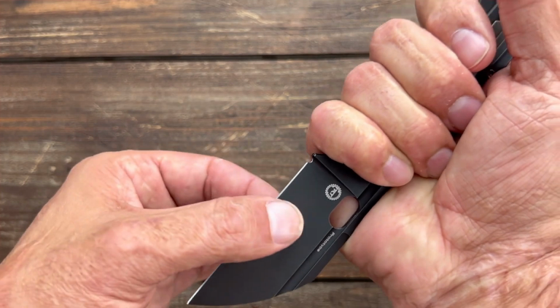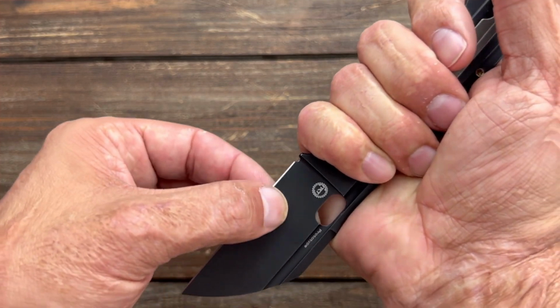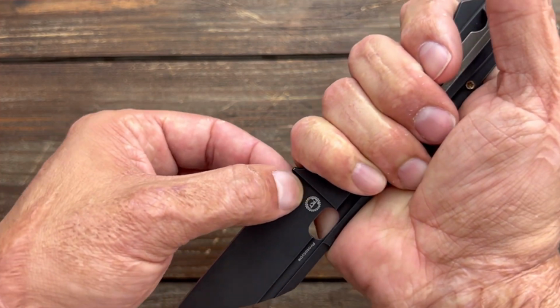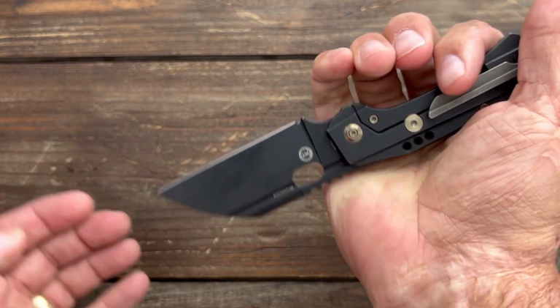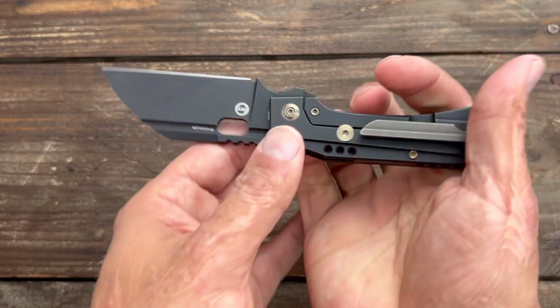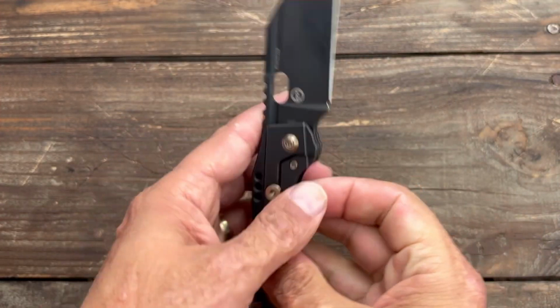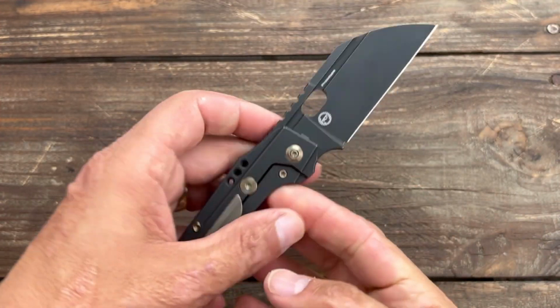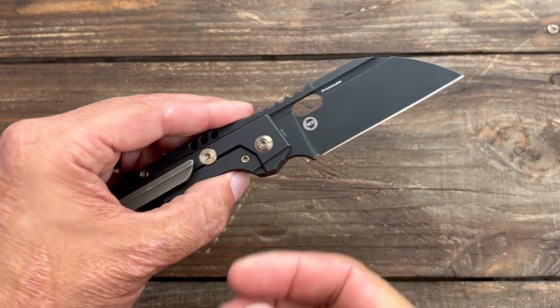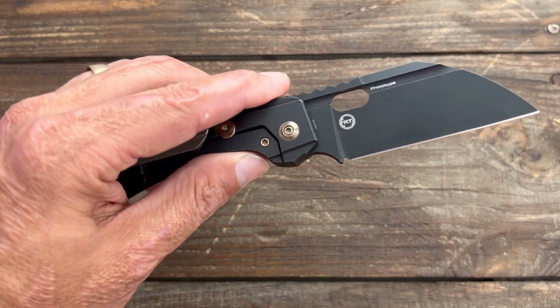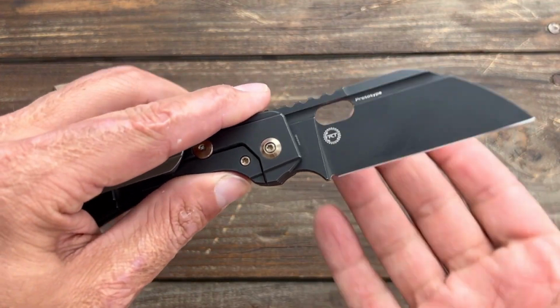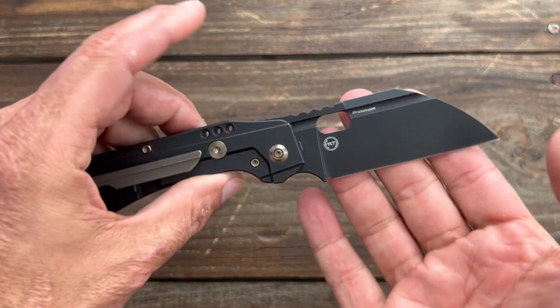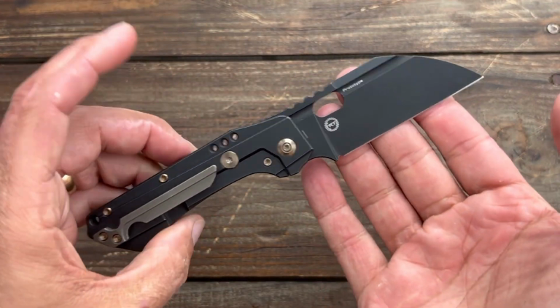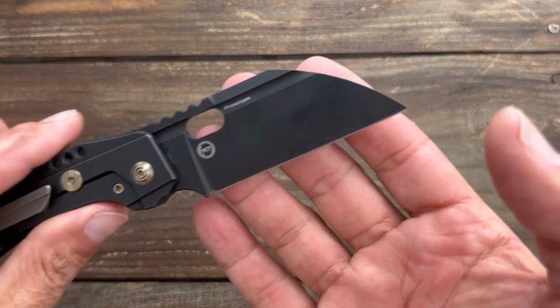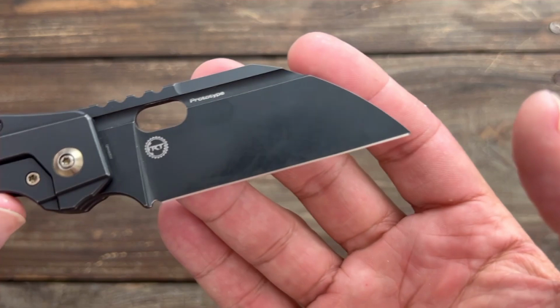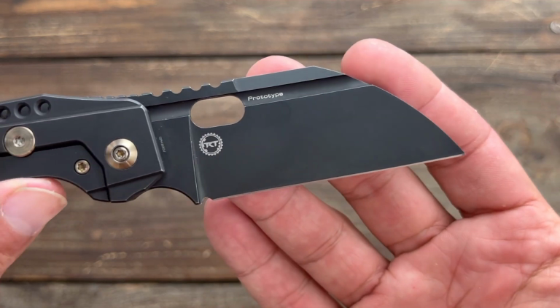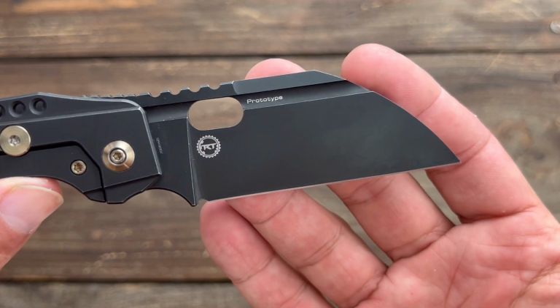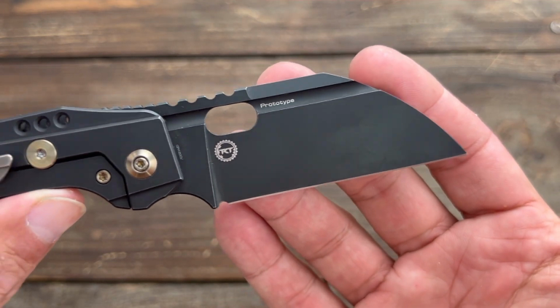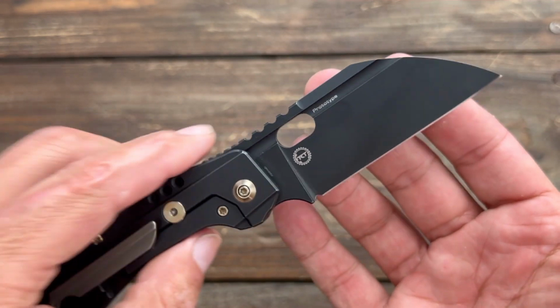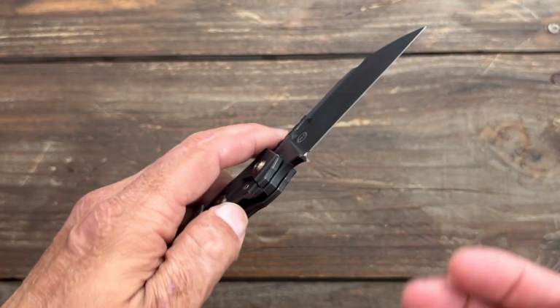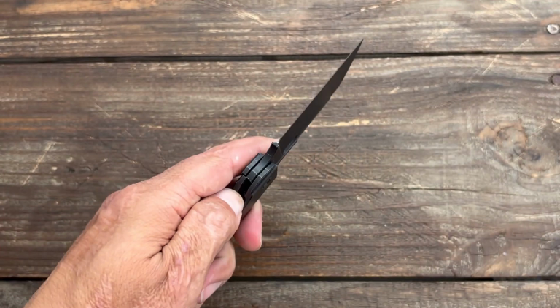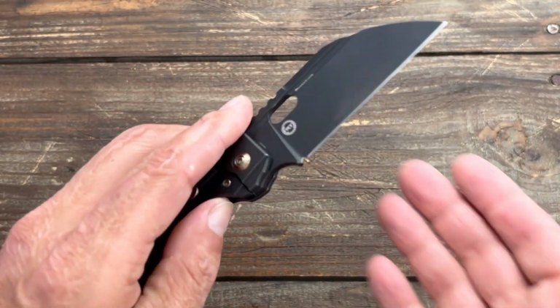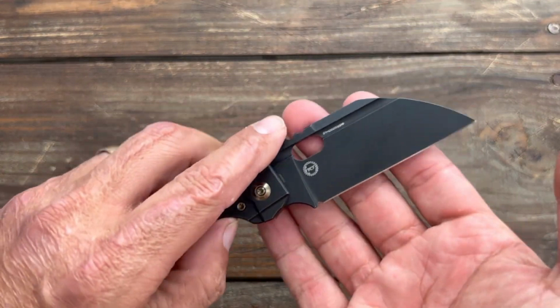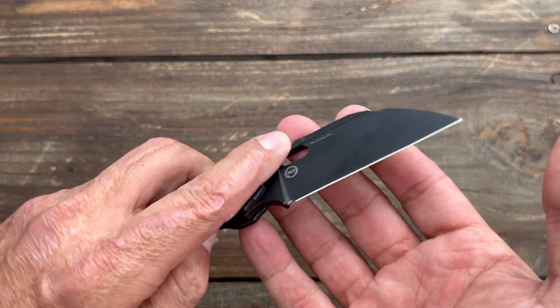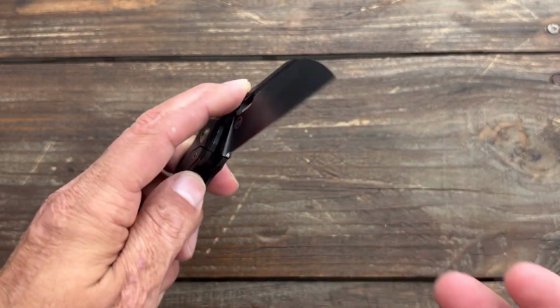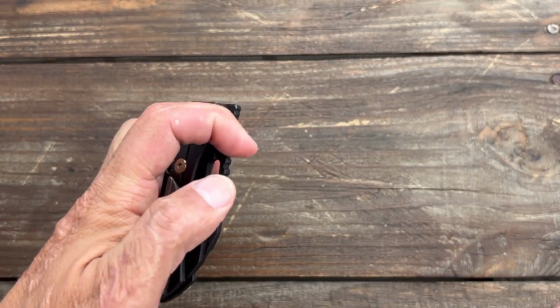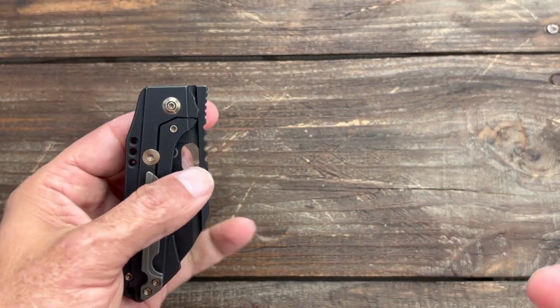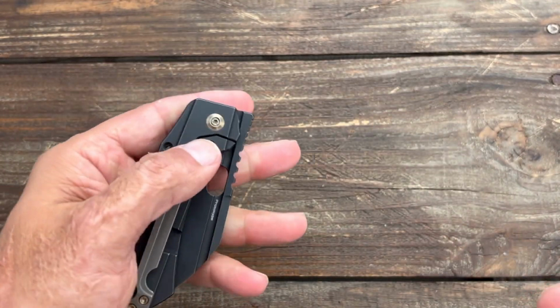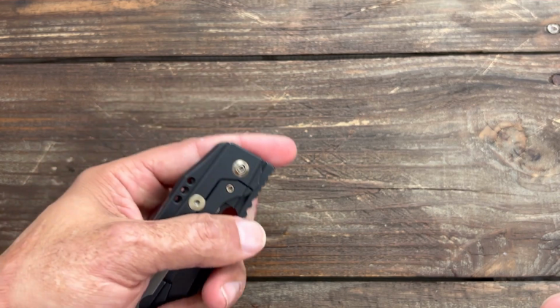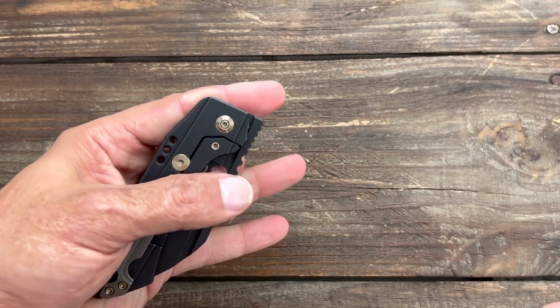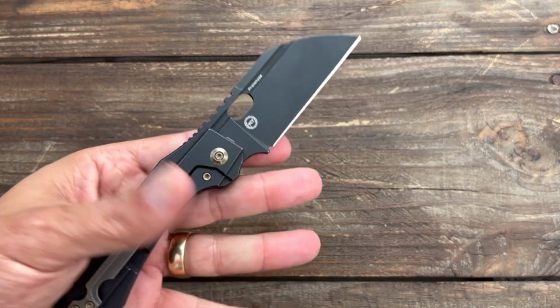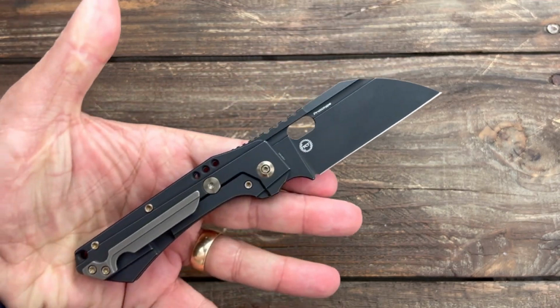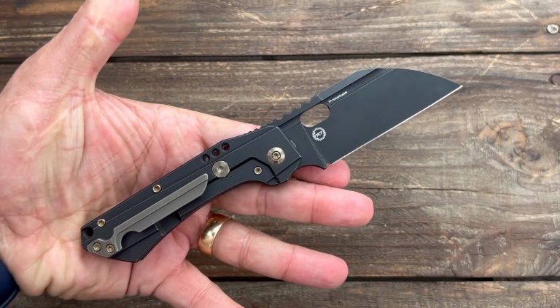Good slicer on this one. Overall I enjoyed it. This one was actually a prototype from Blade Show. Like I said, still loving it today.